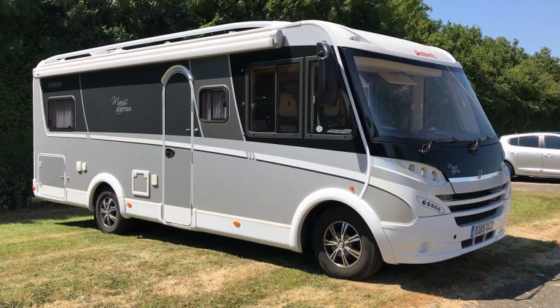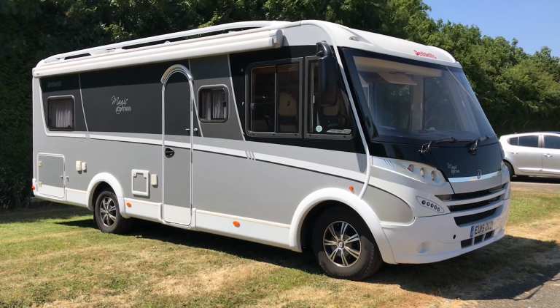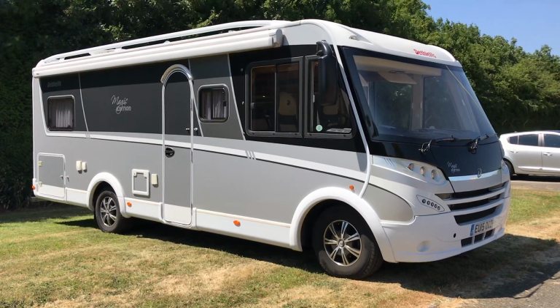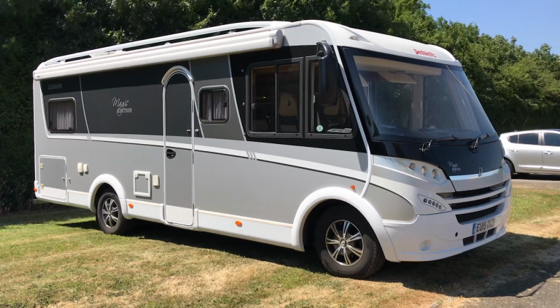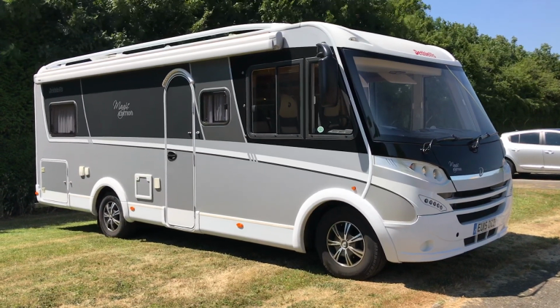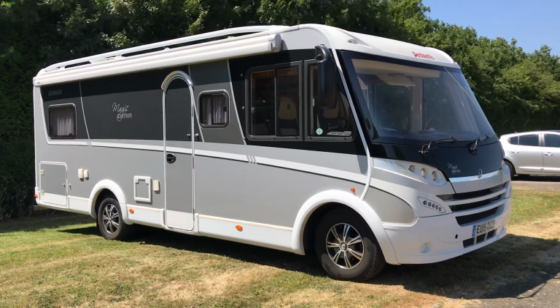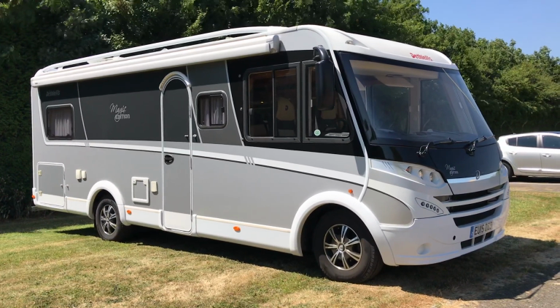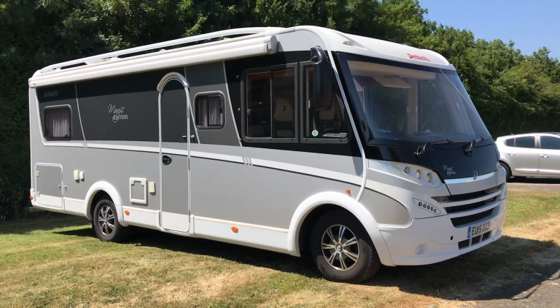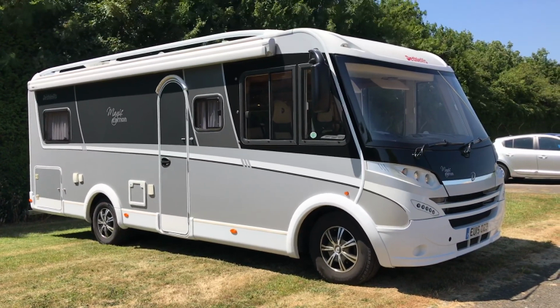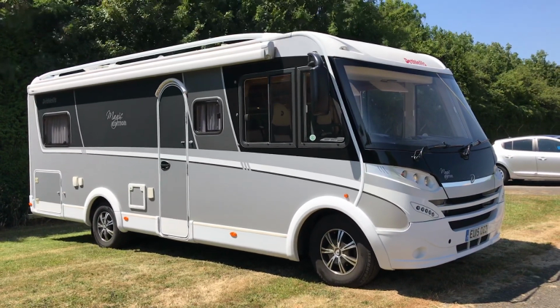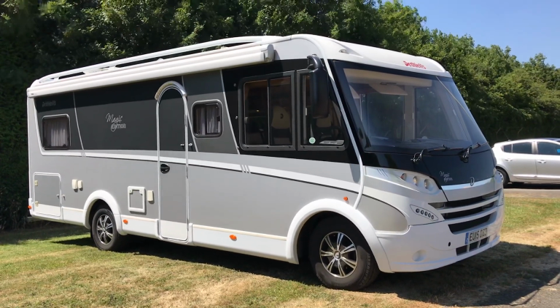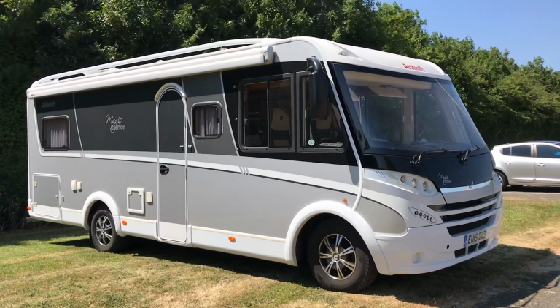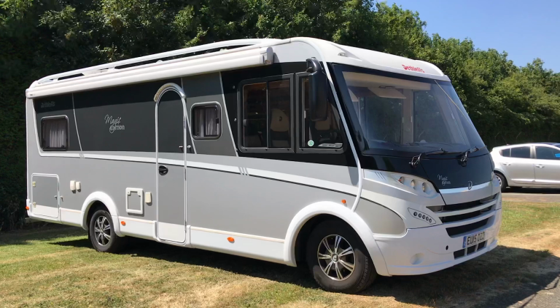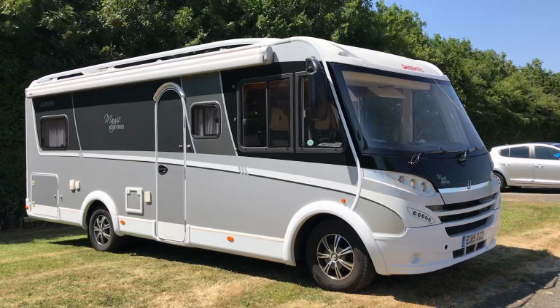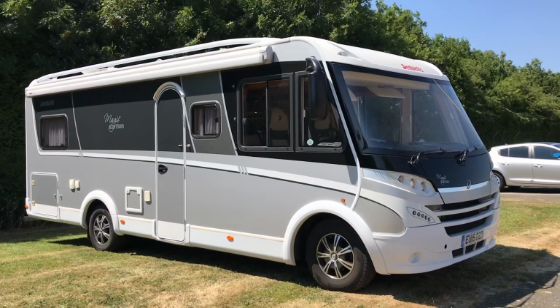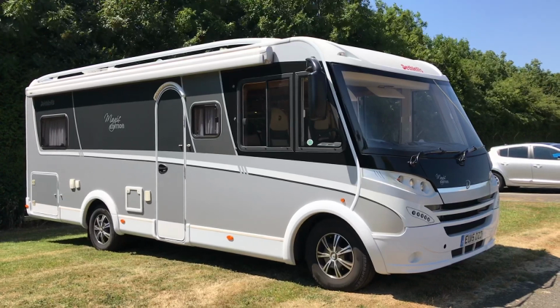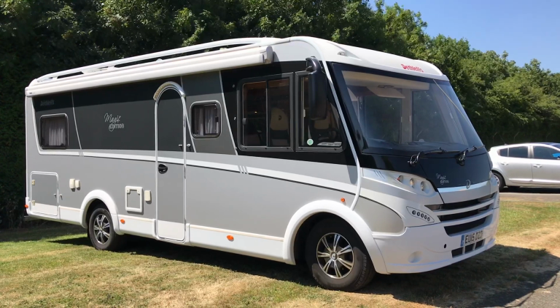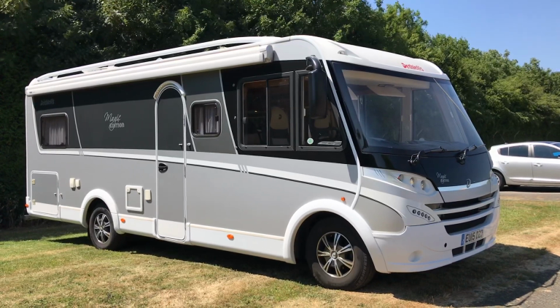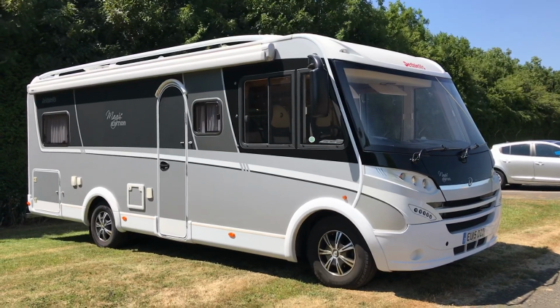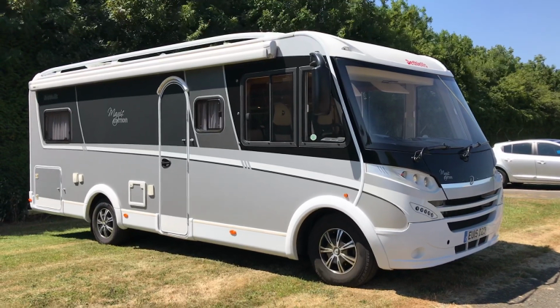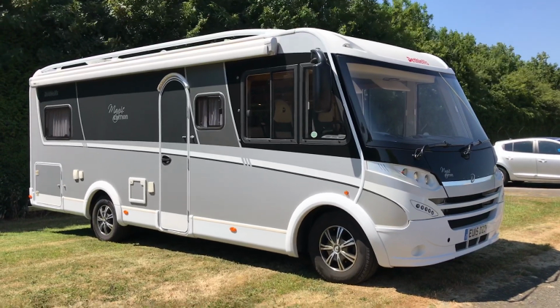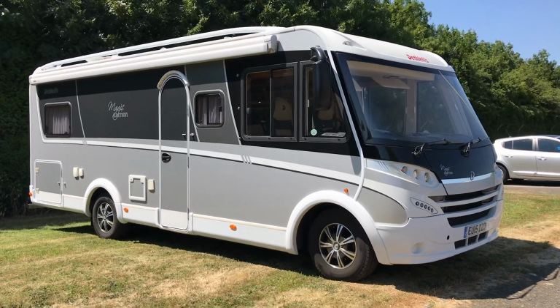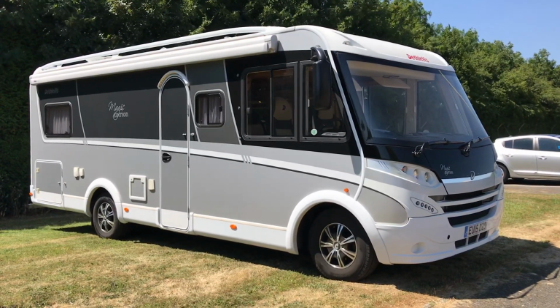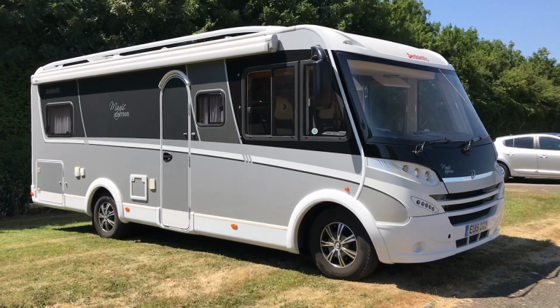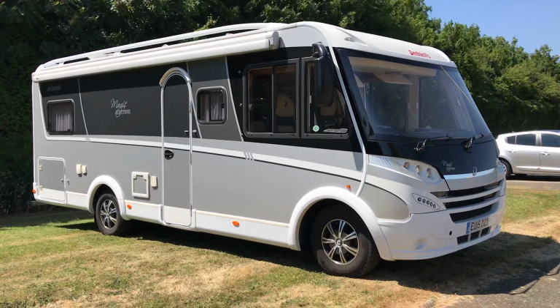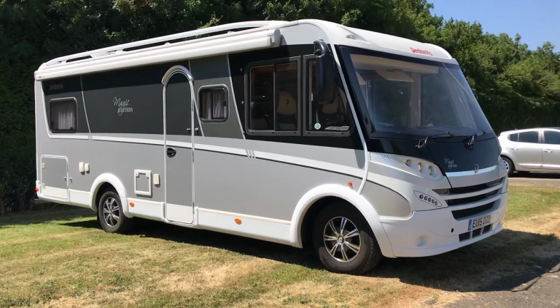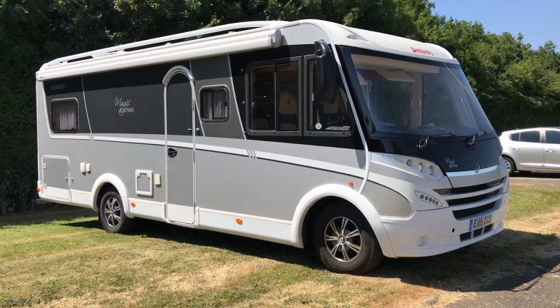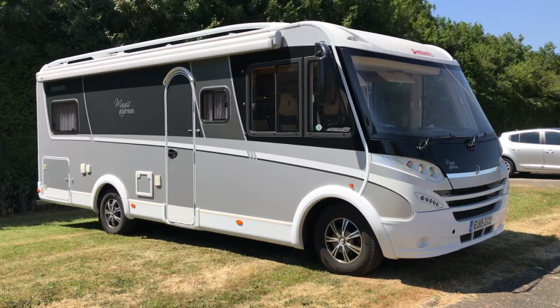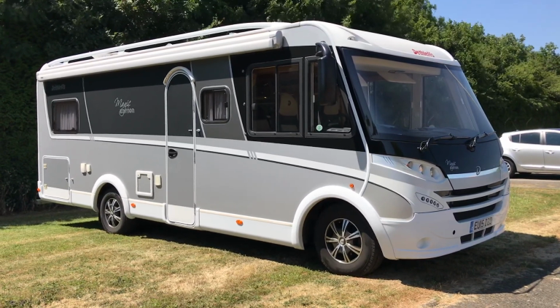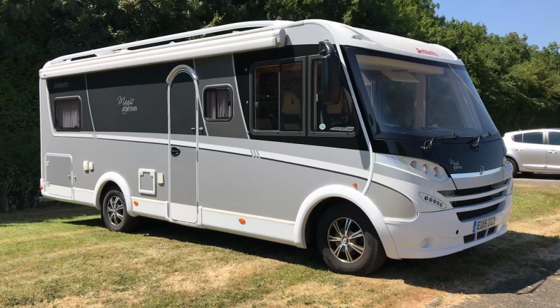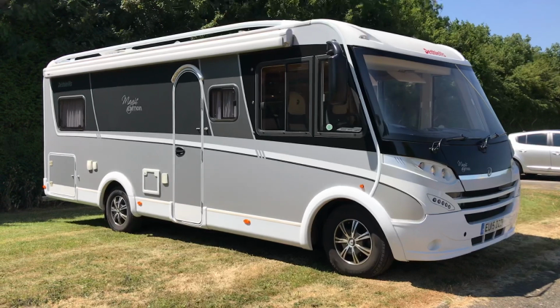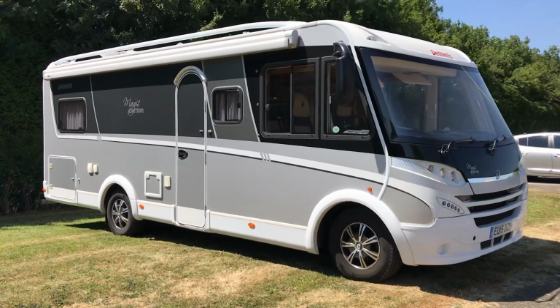Hello and welcome to WeBuyAnyMotorCaravan.com. Today we have got a Dethleffs Magic Edition I1EB, which stands for Embed, and it is the black edition as well.